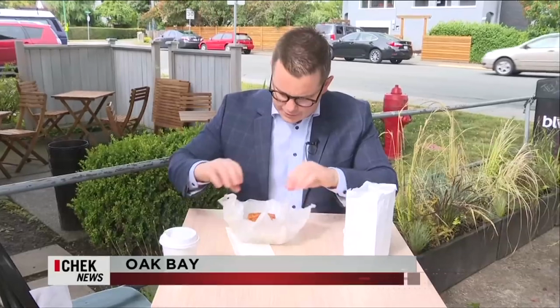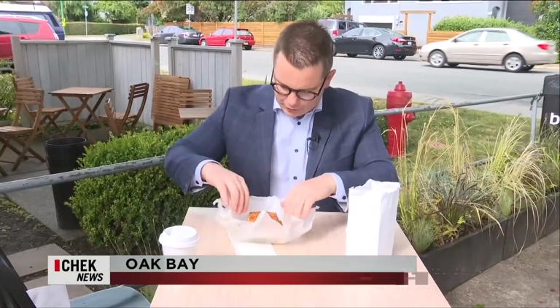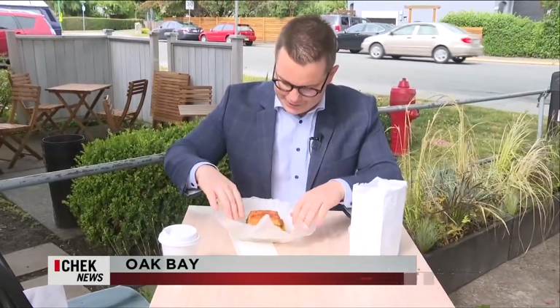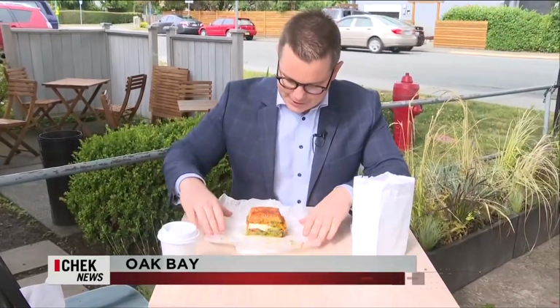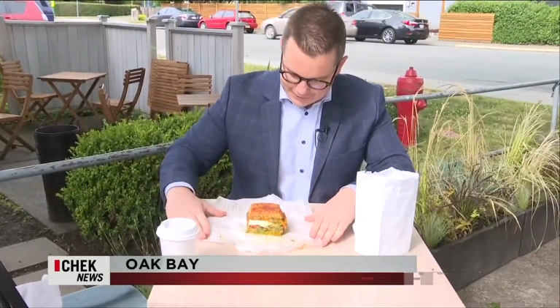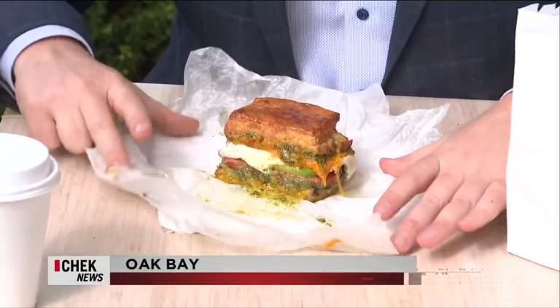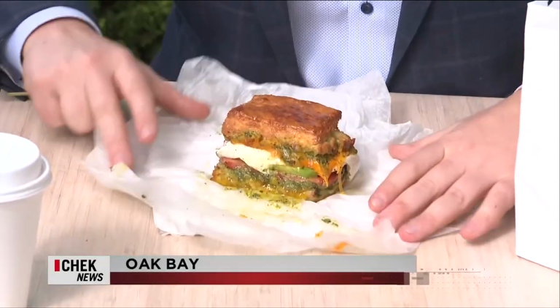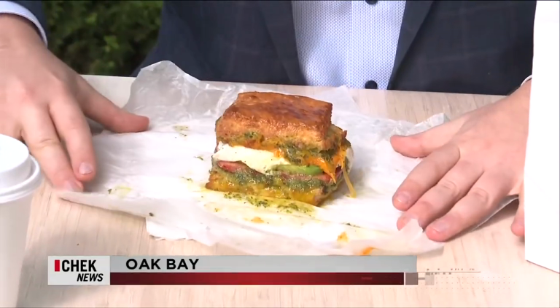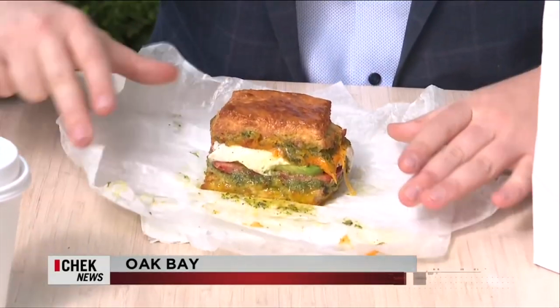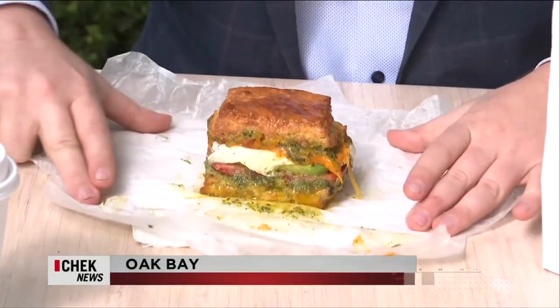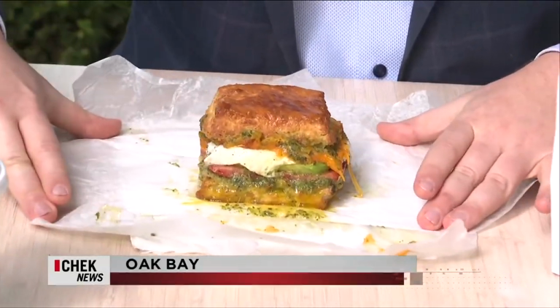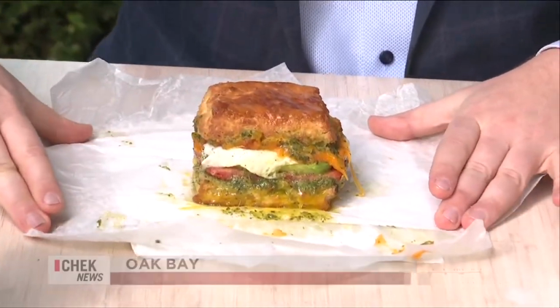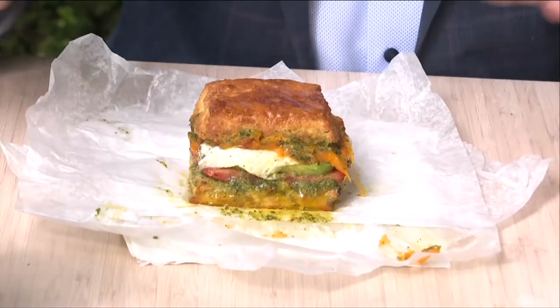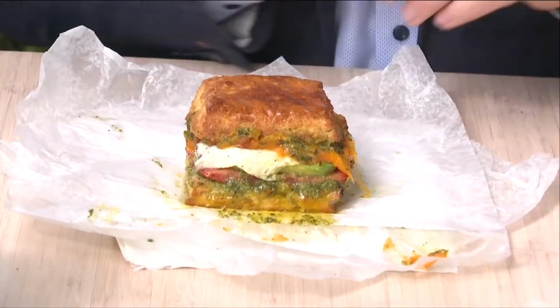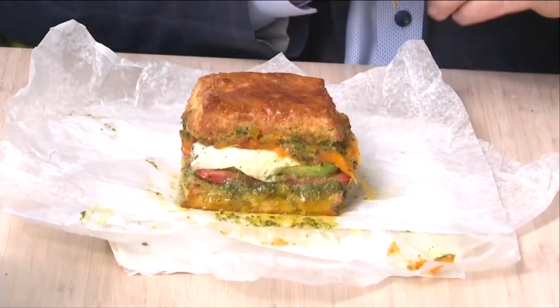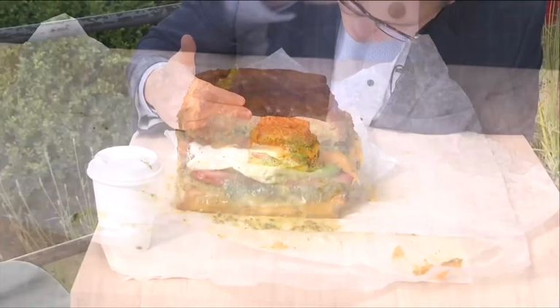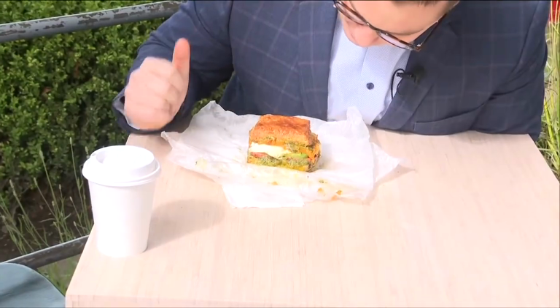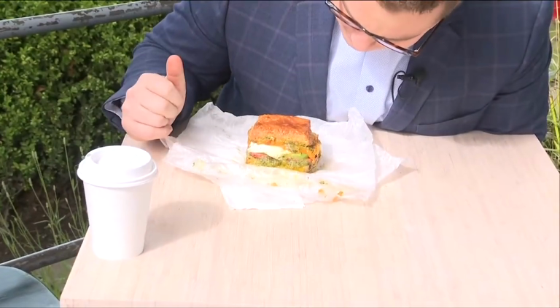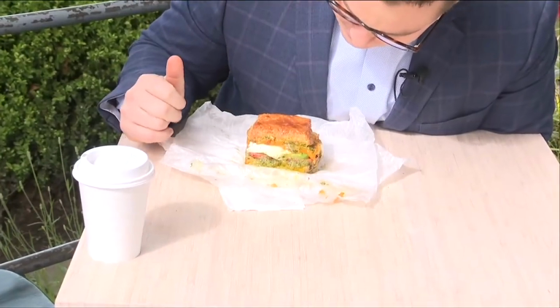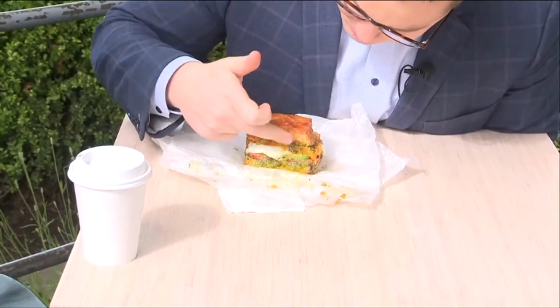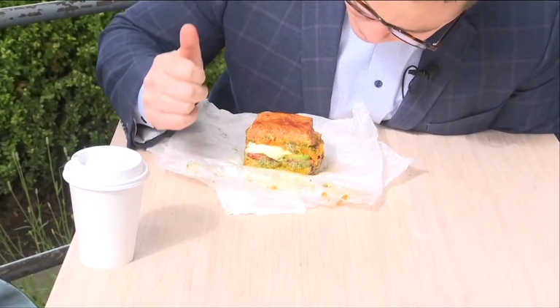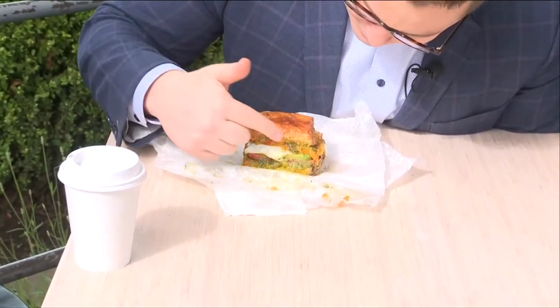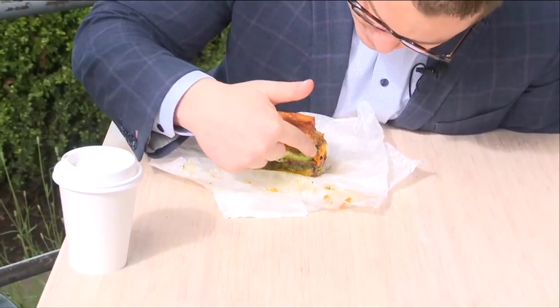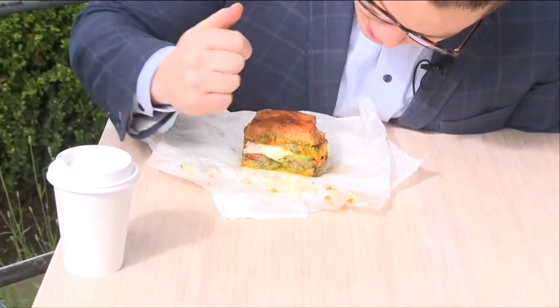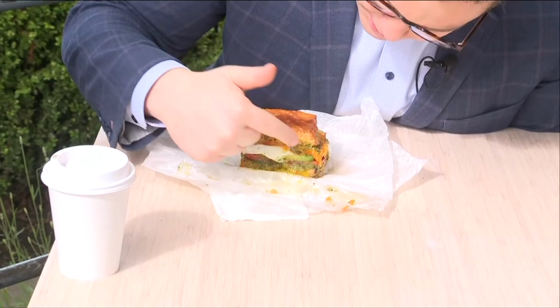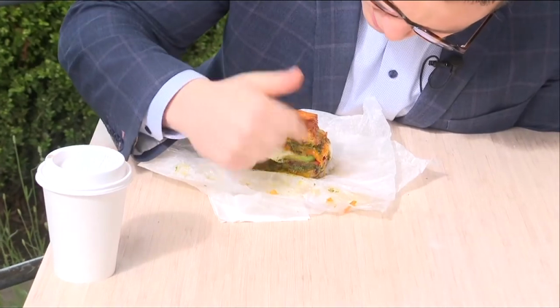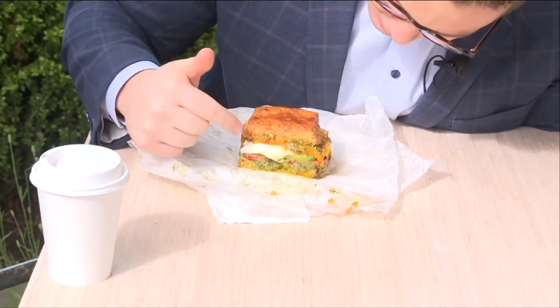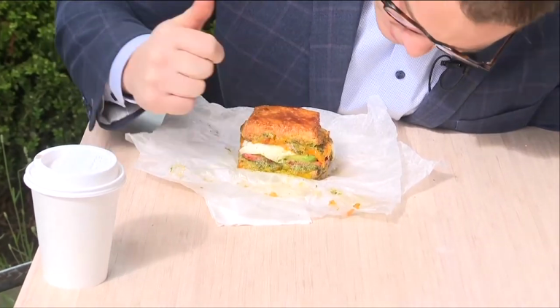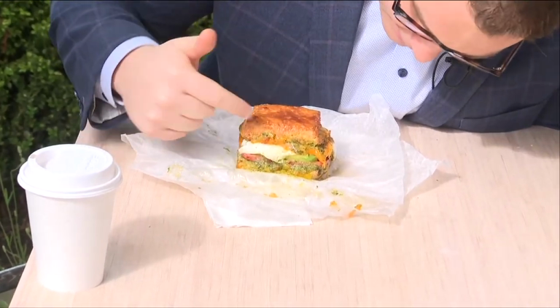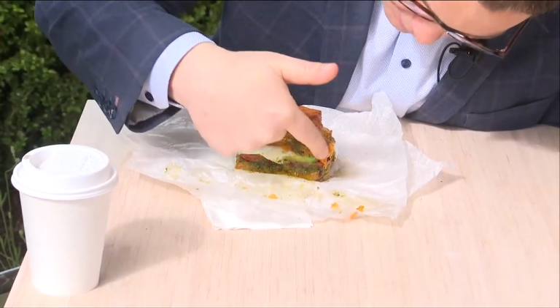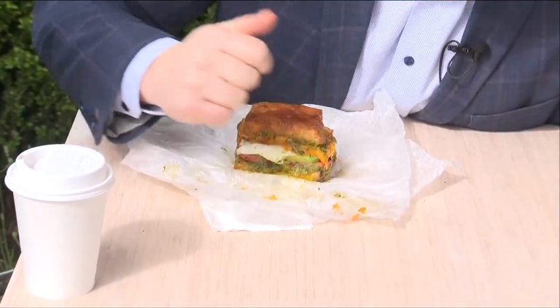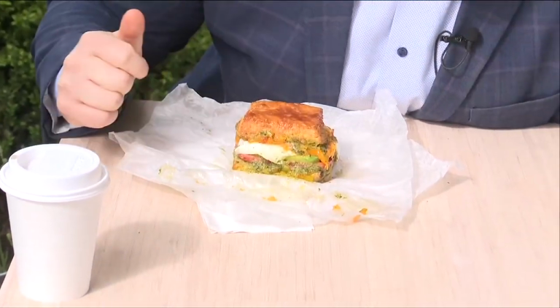Look at this thing. How perfect does that look? It's a carefully constructed breakfast brick. Biscuit, chimichurri, cheese, avocado, egg, Roma tomatoes.